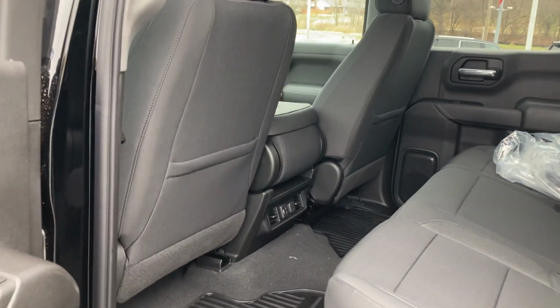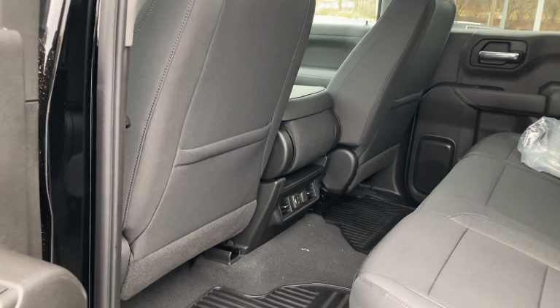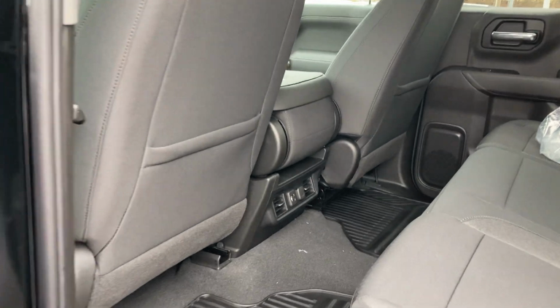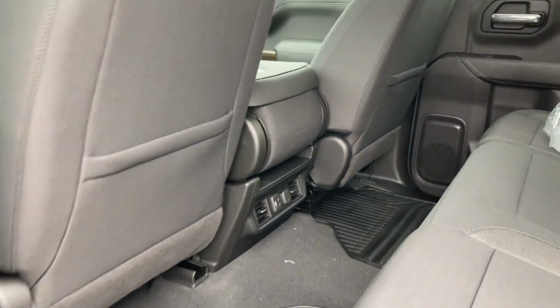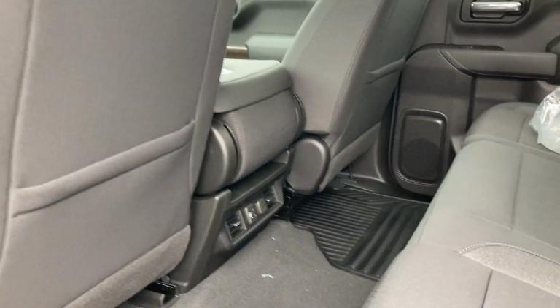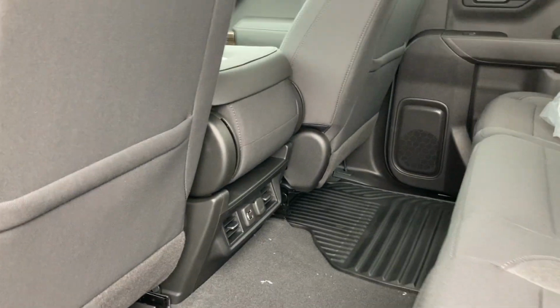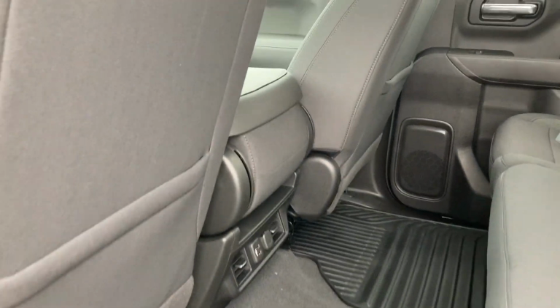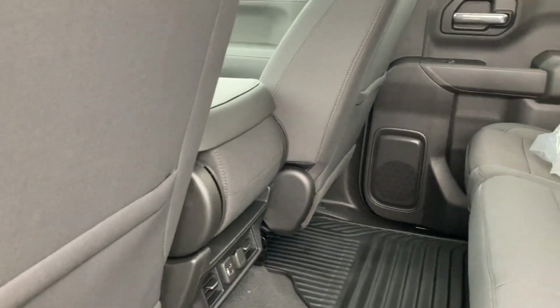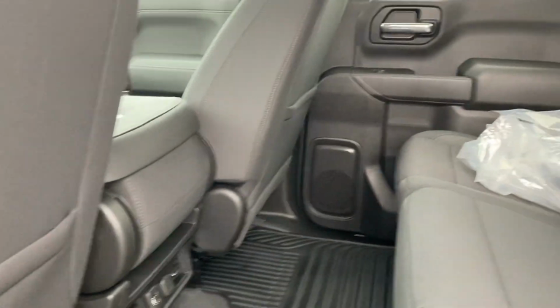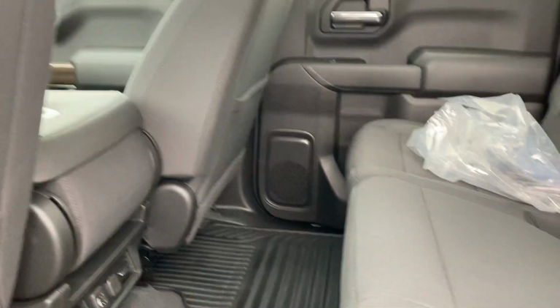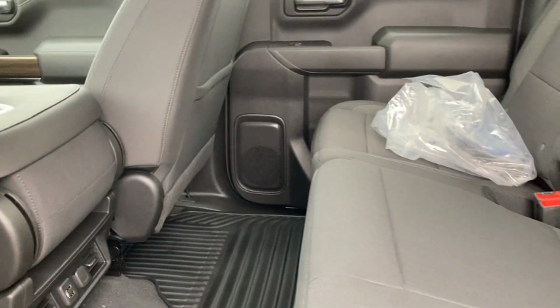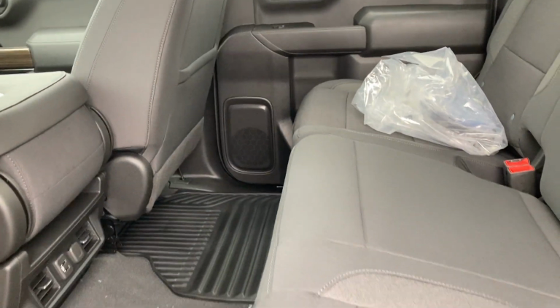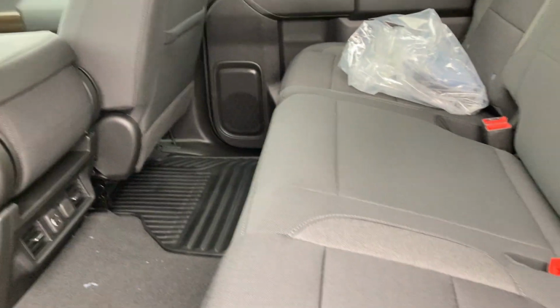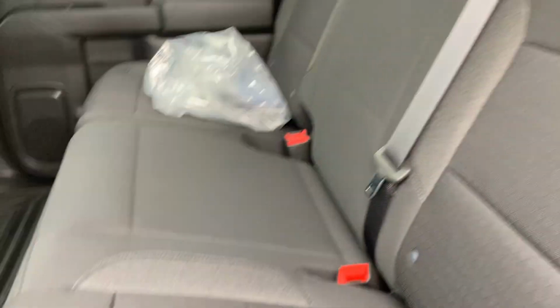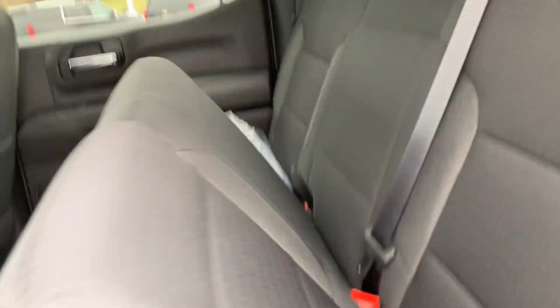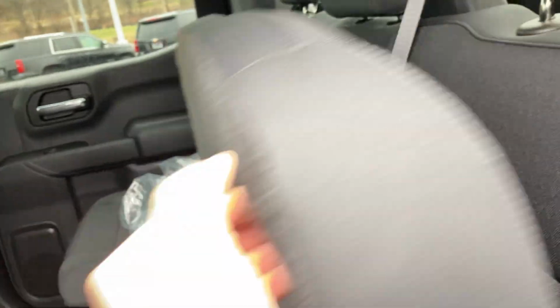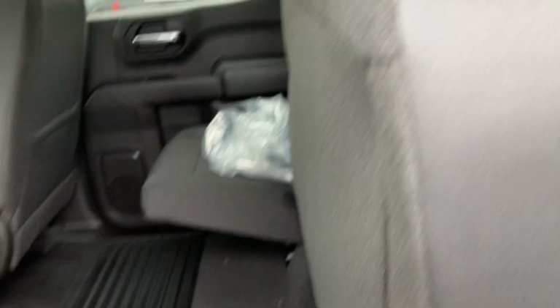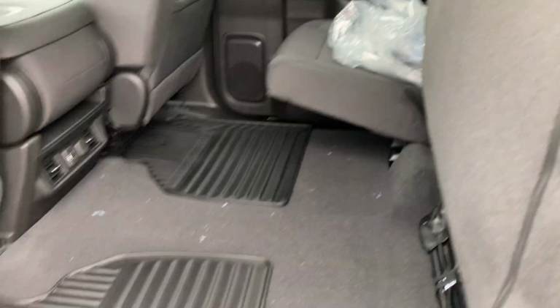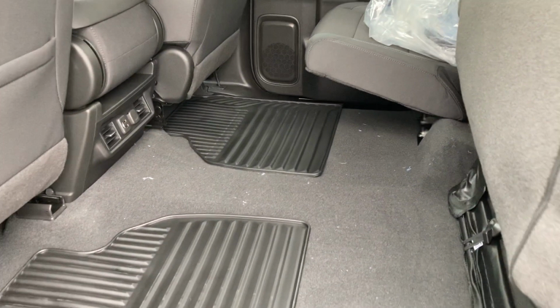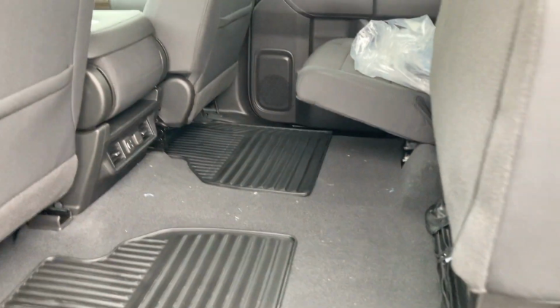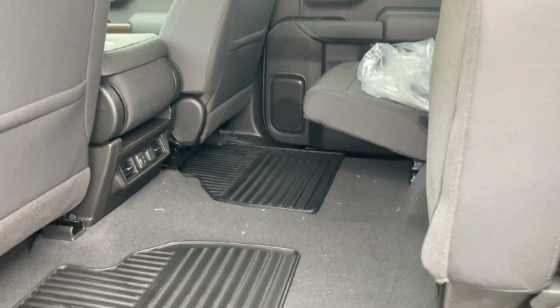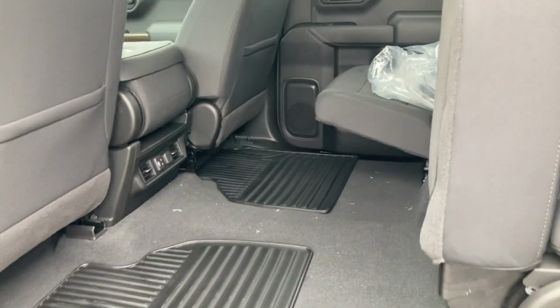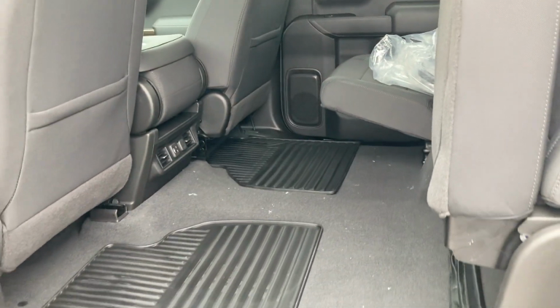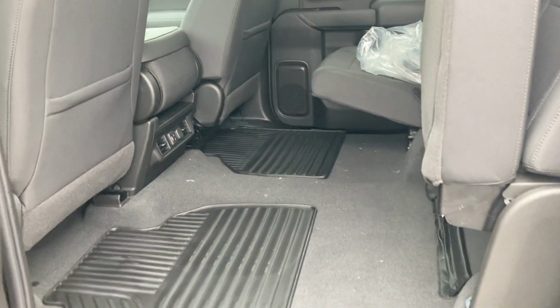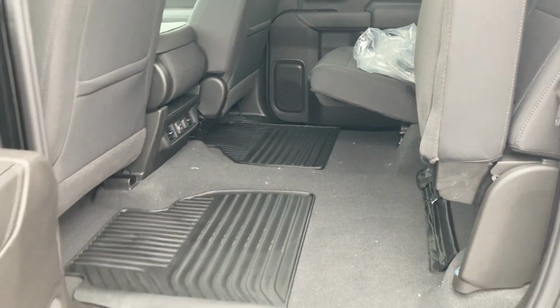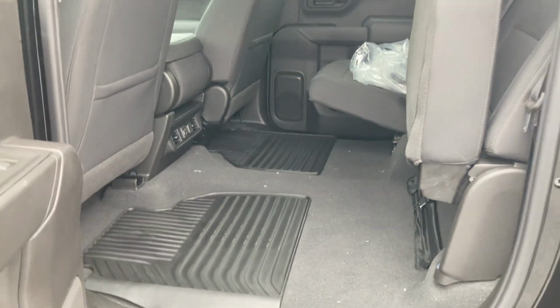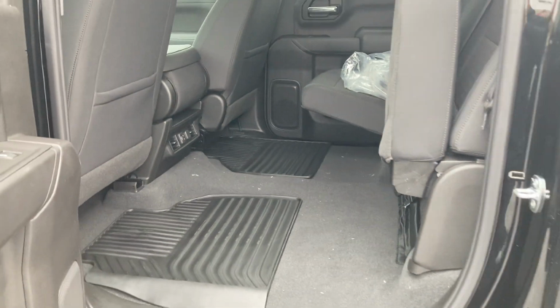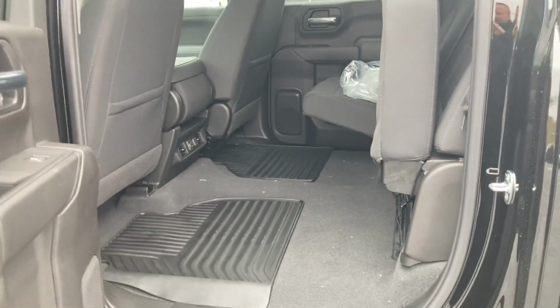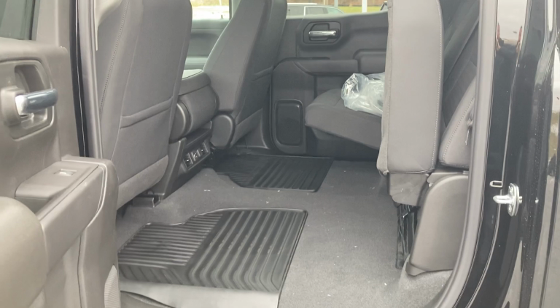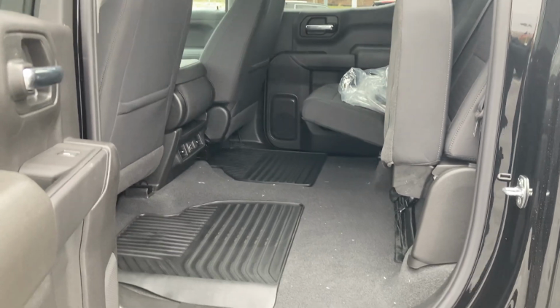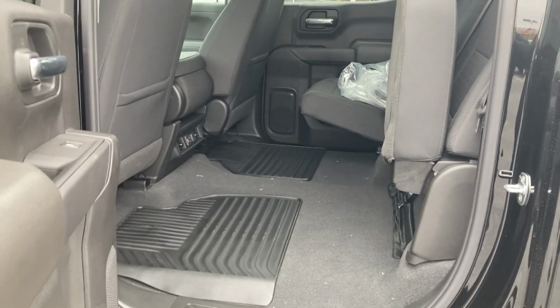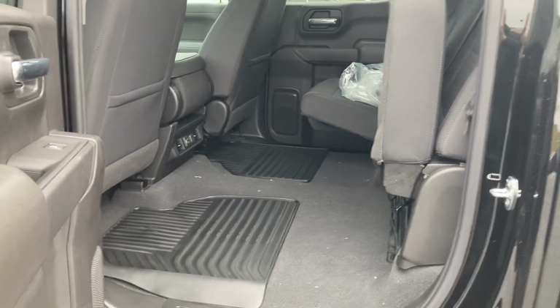USB power vents and 12-volt power for all your rear passengers to keep them comfortable. Easy up, easy down seats — if you need to keep some cargo inside, keep it dry, it loads easily.